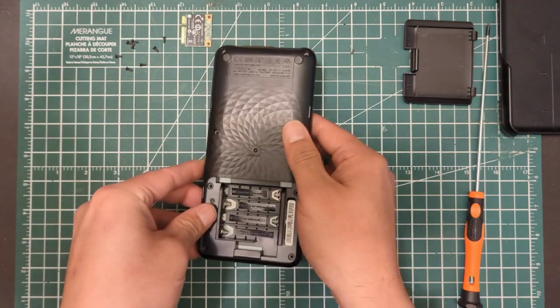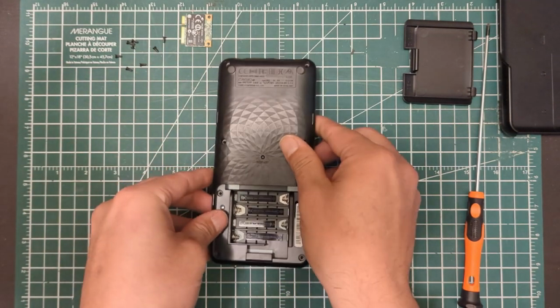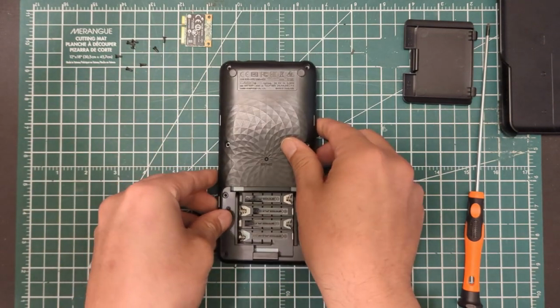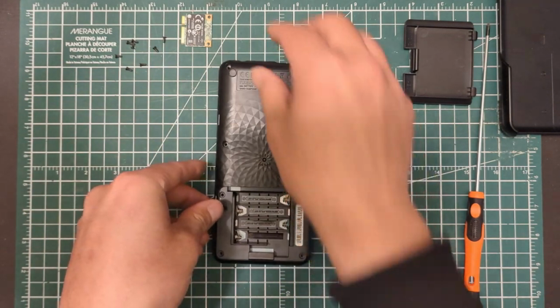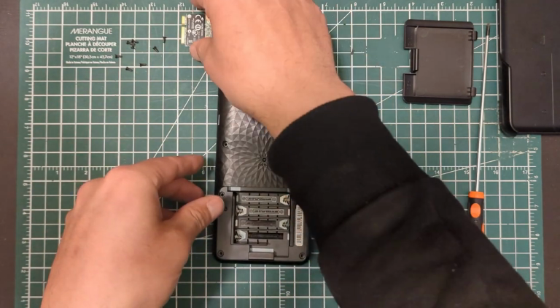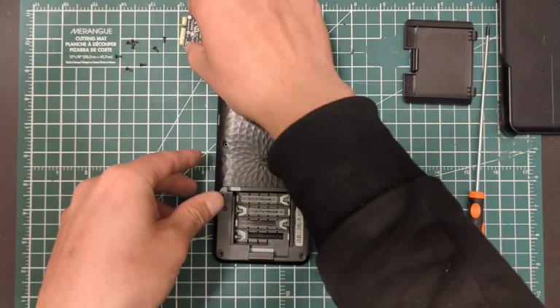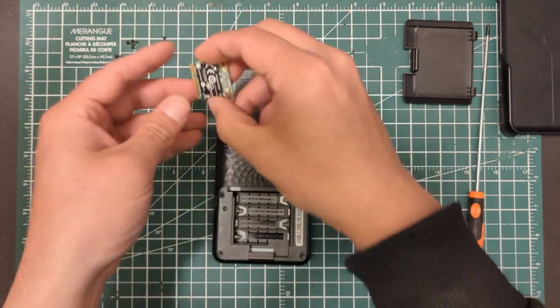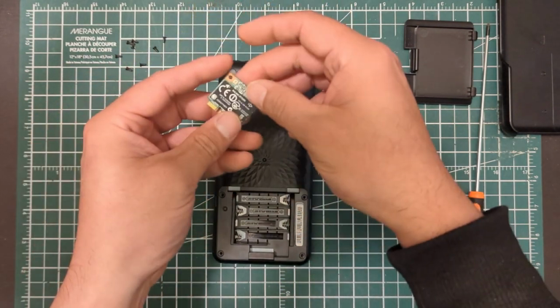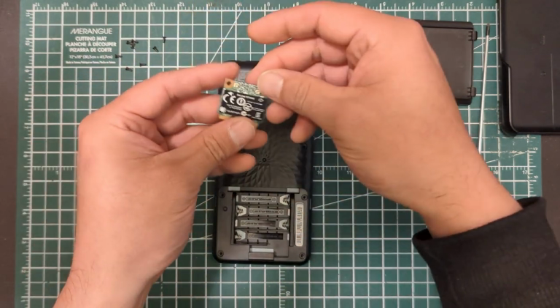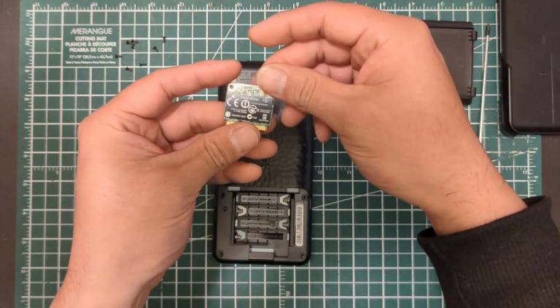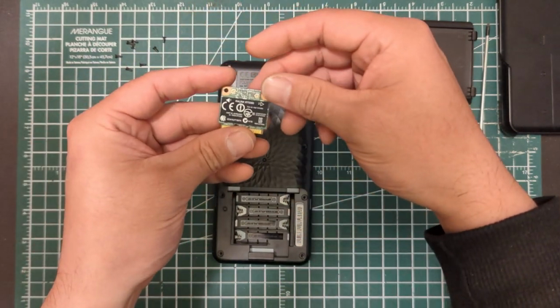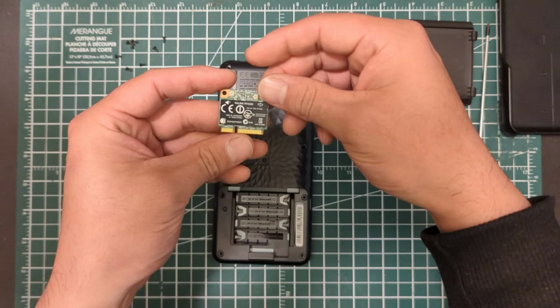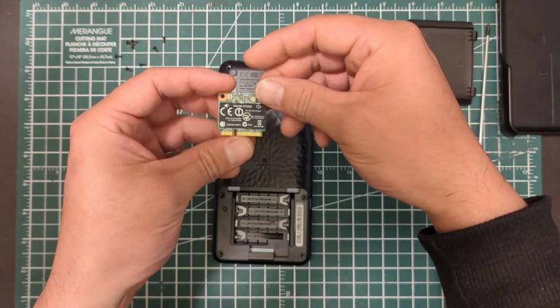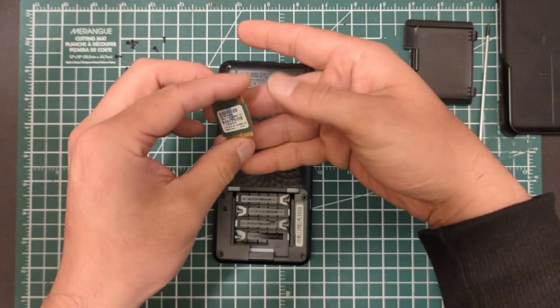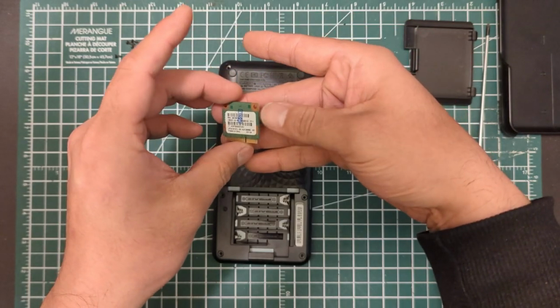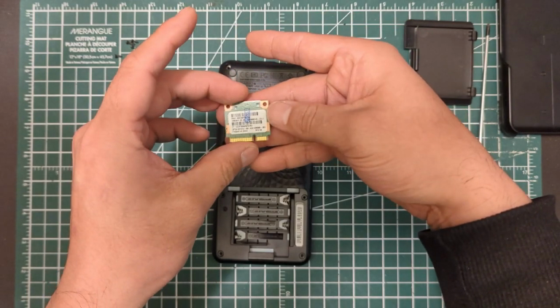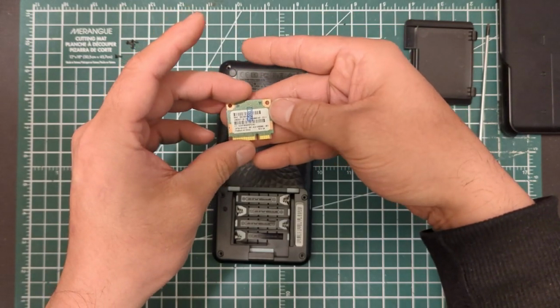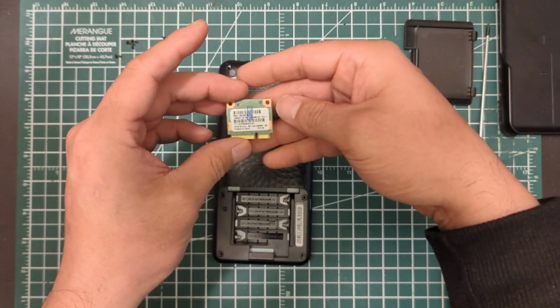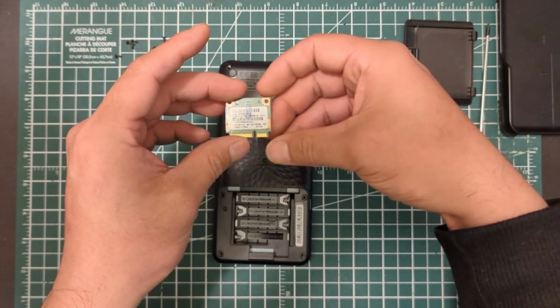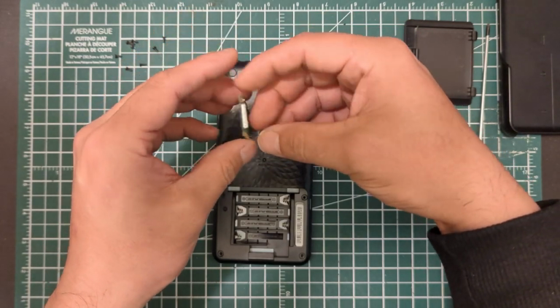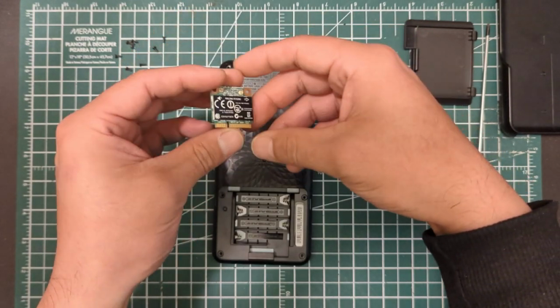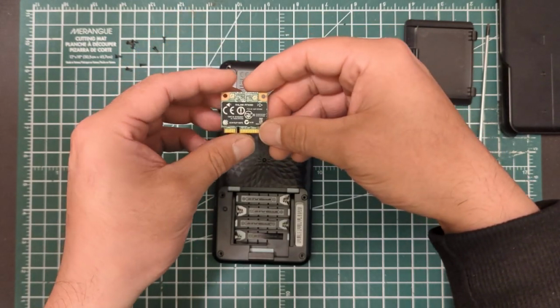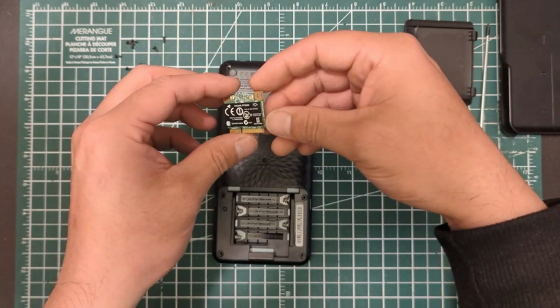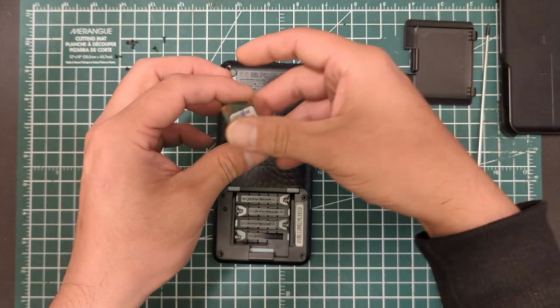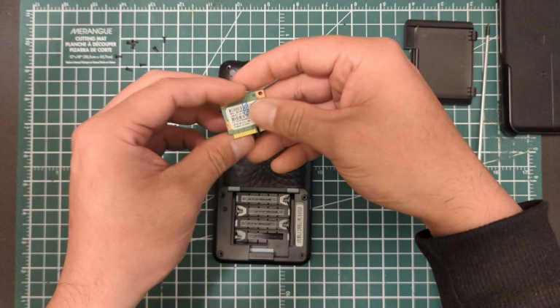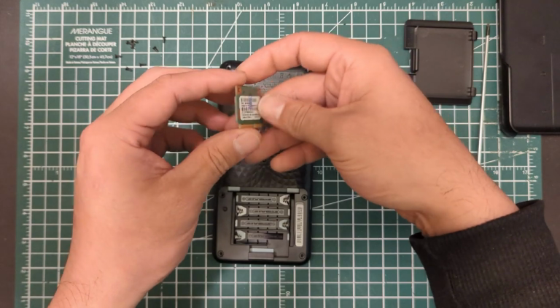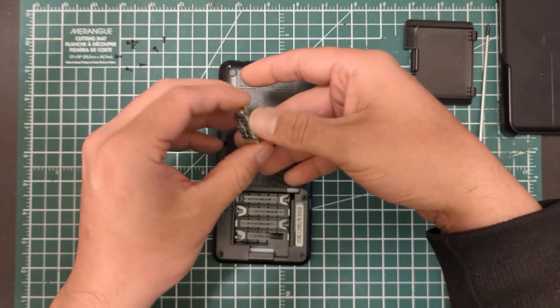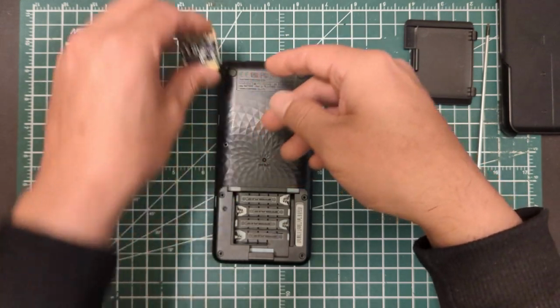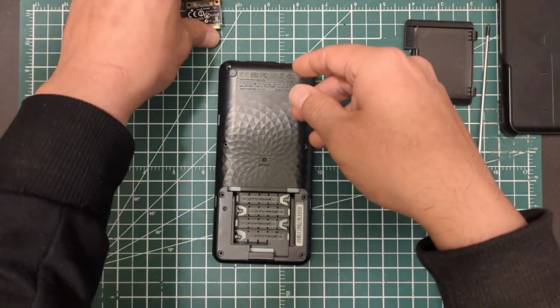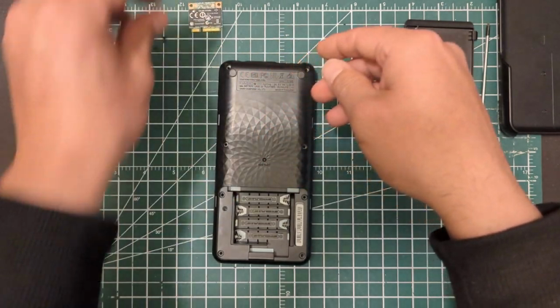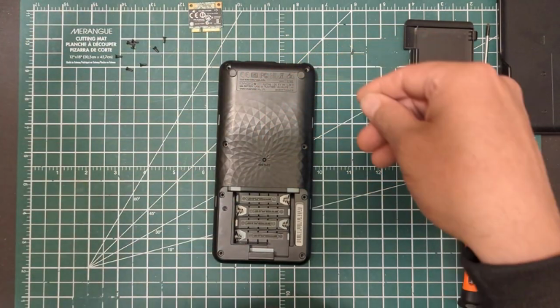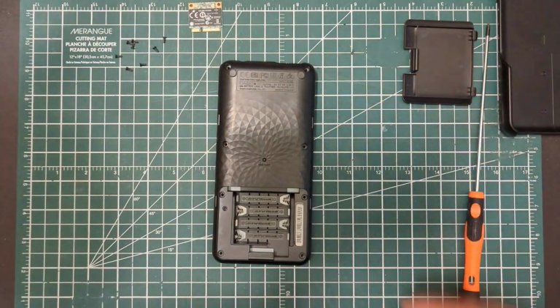I have here just this little Wi-Fi adapter for a laptop. I purchased it on eBay — I think it was like $5 free shipping. They're super, super cheap.